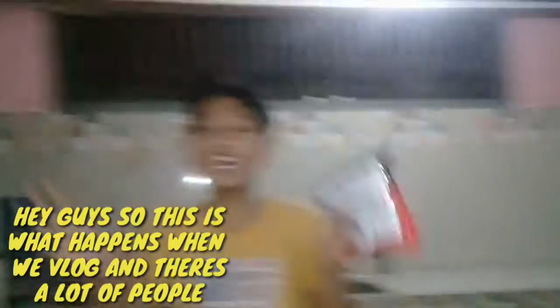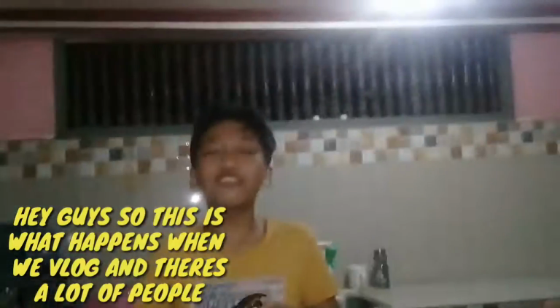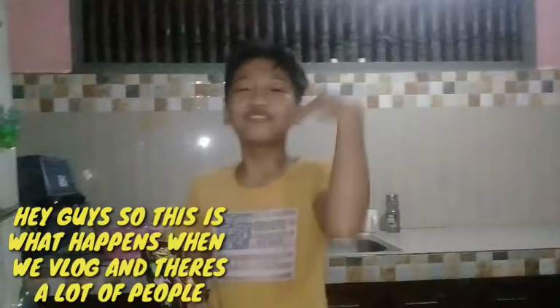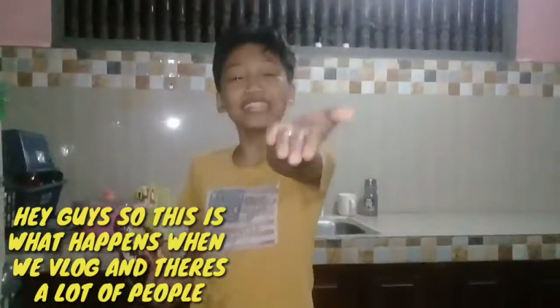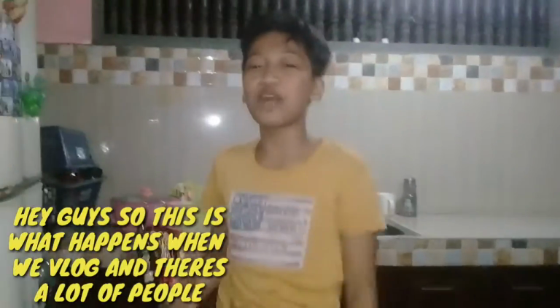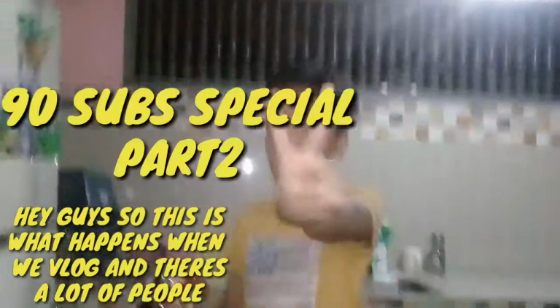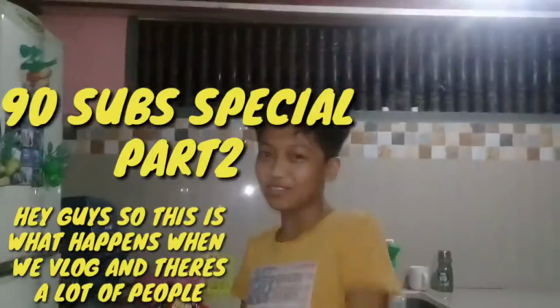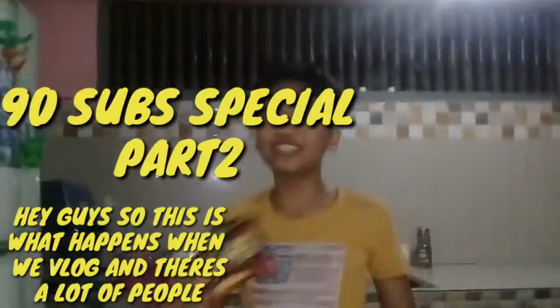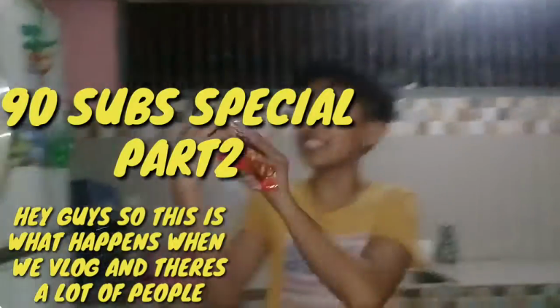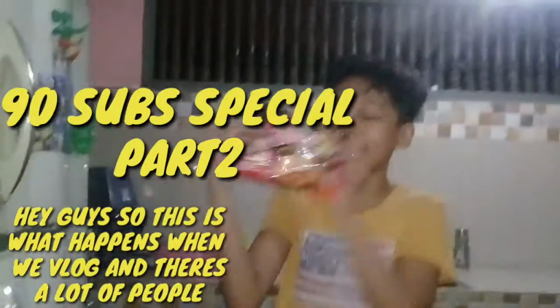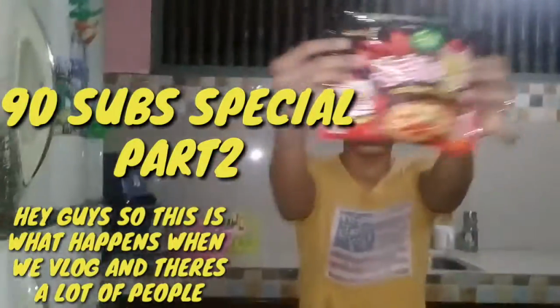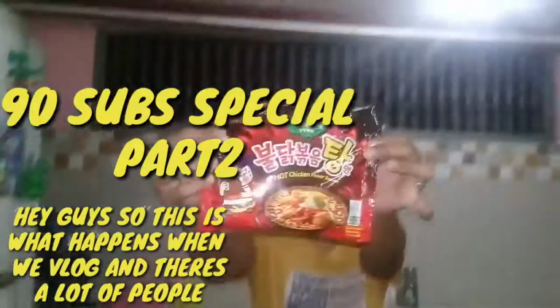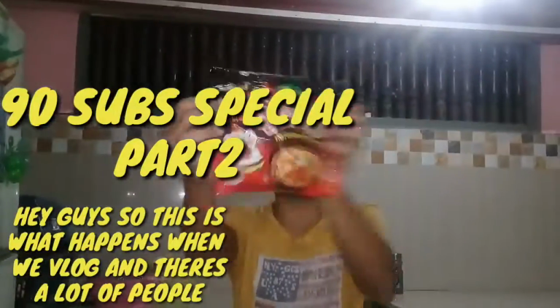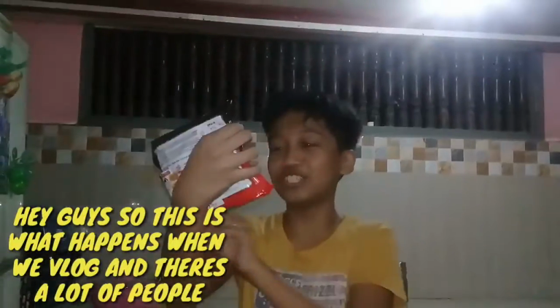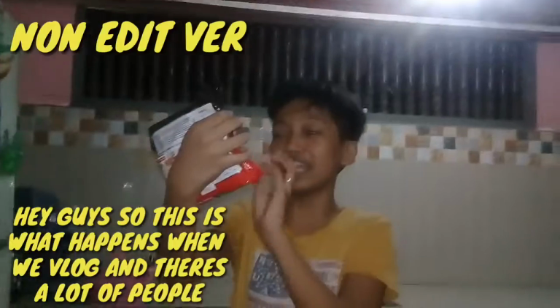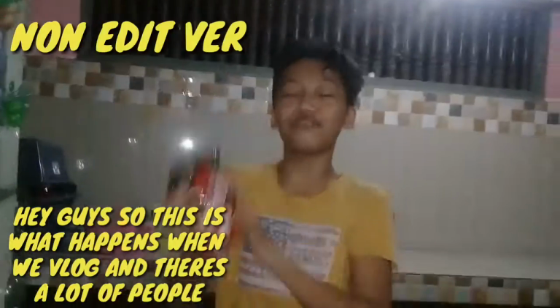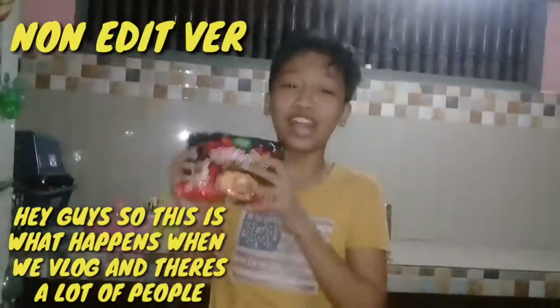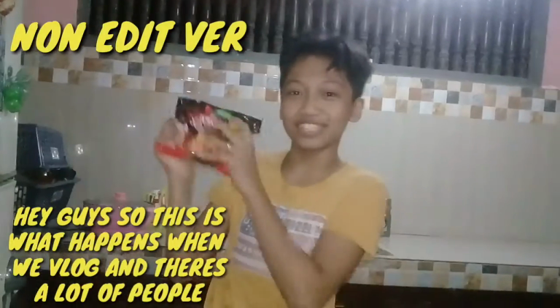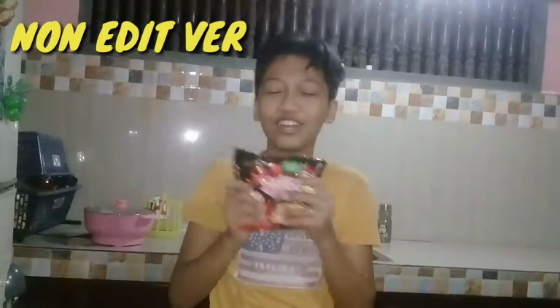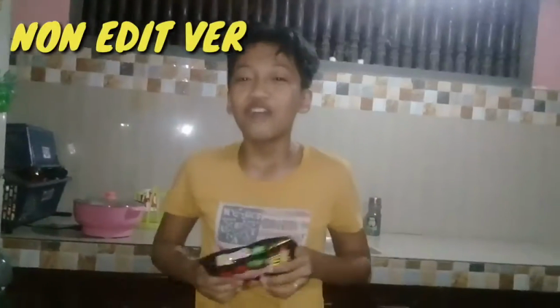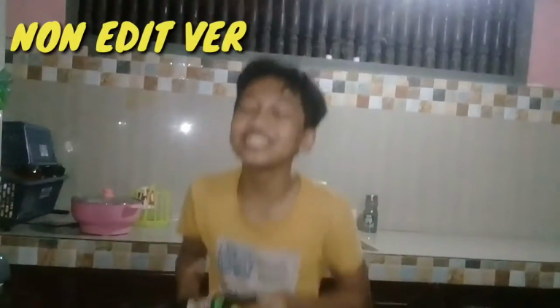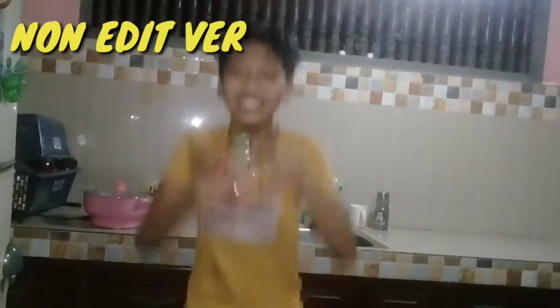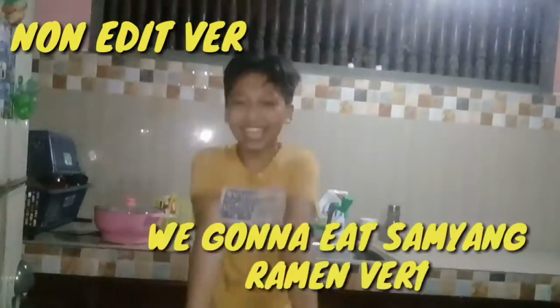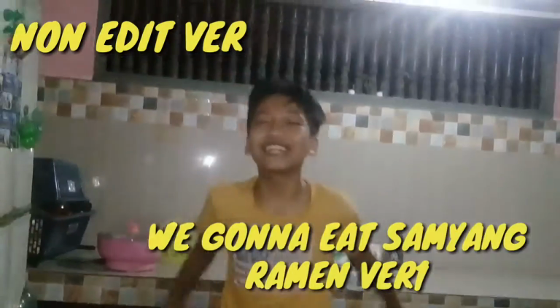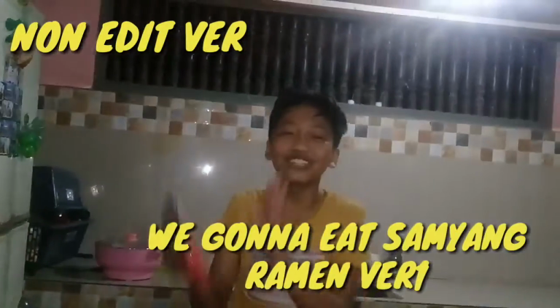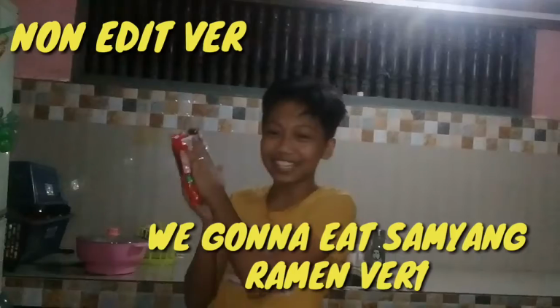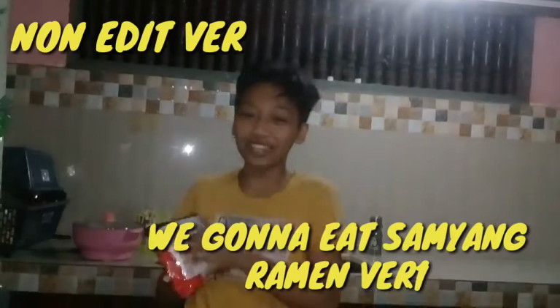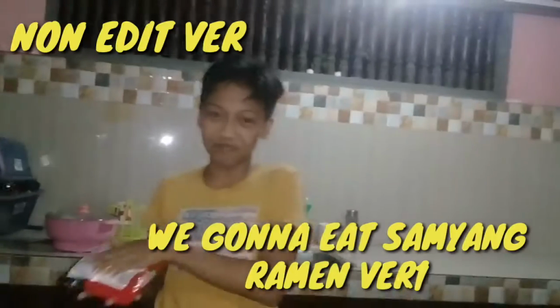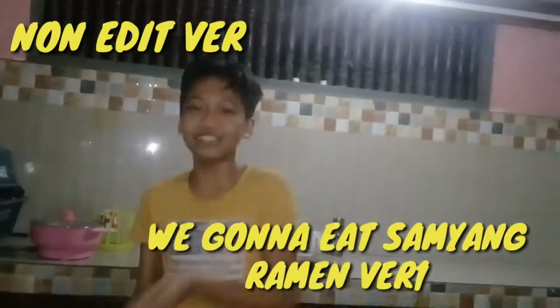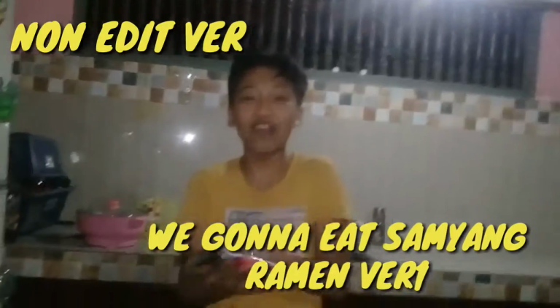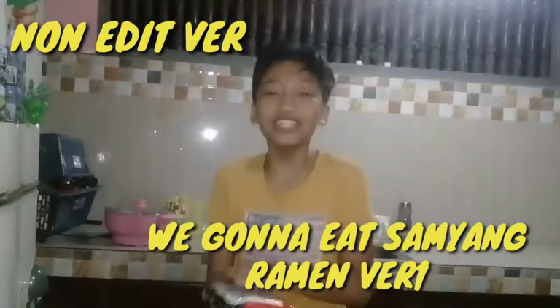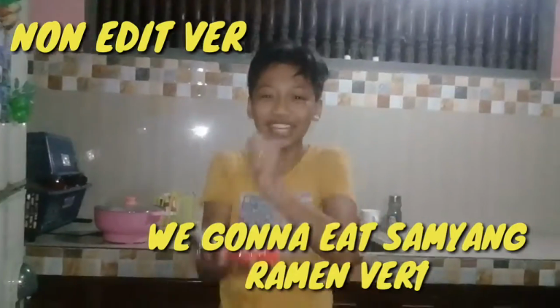This is for 90 subscribers part 2. We're gonna try Samyang chicken flavored ramen. Let's take it — we're so excited about this Samyang thing. This is our first time eating Samyang, so let's go guys!